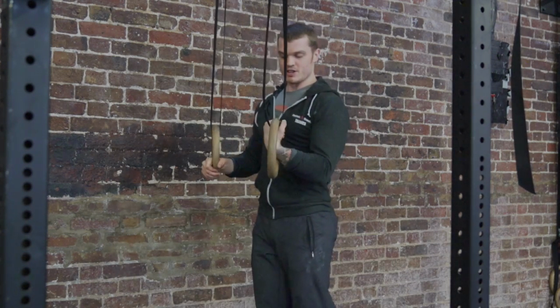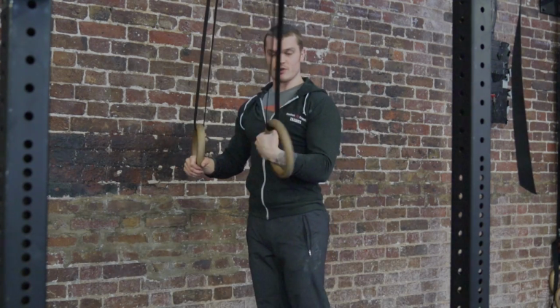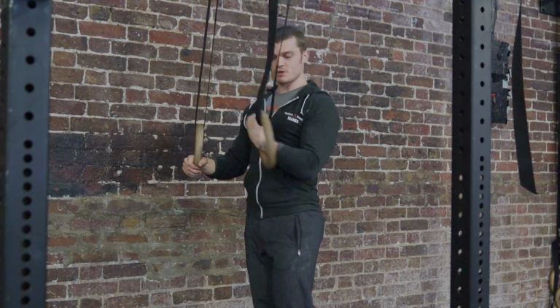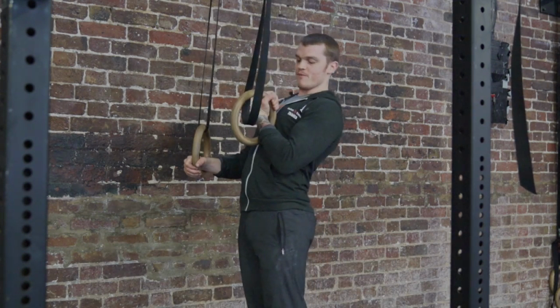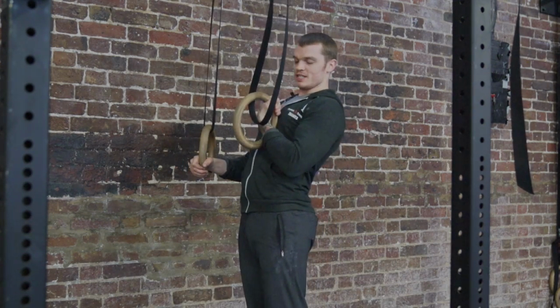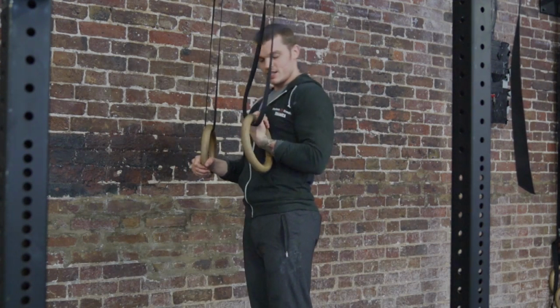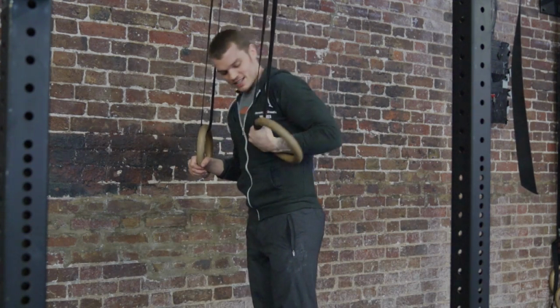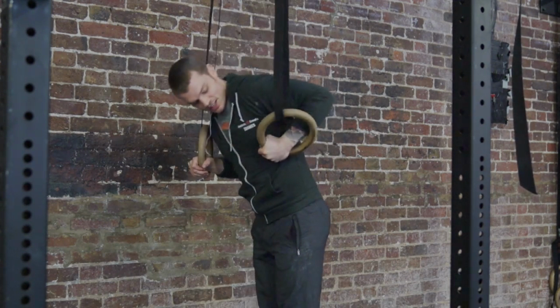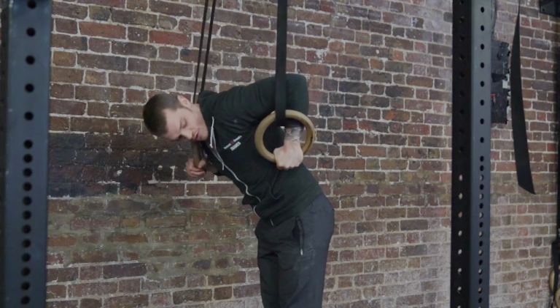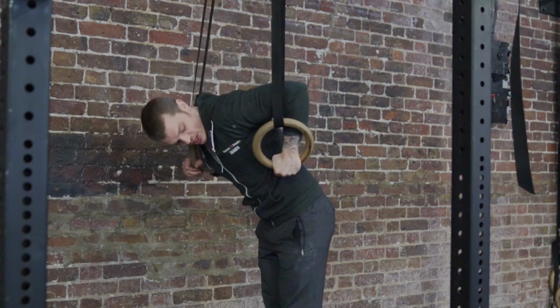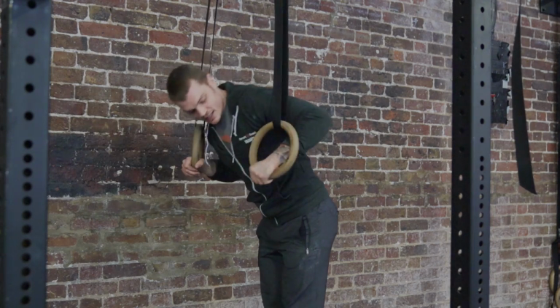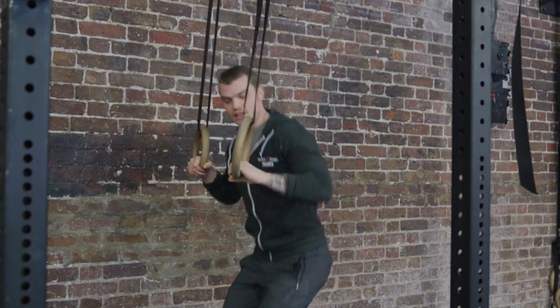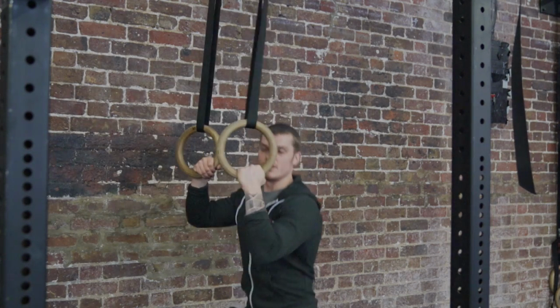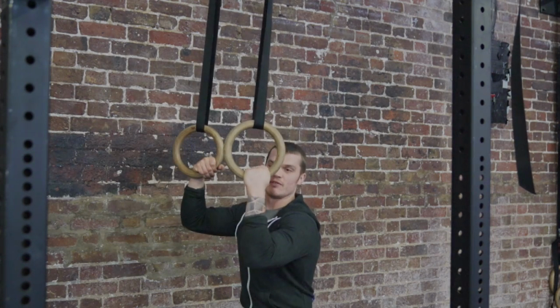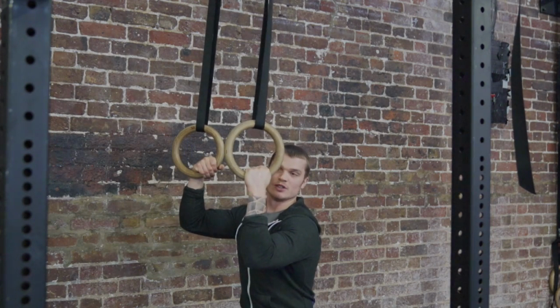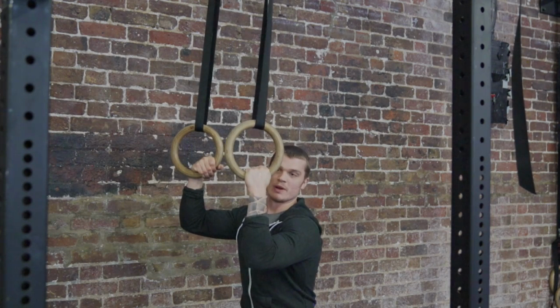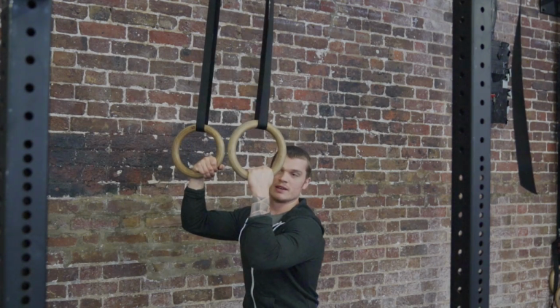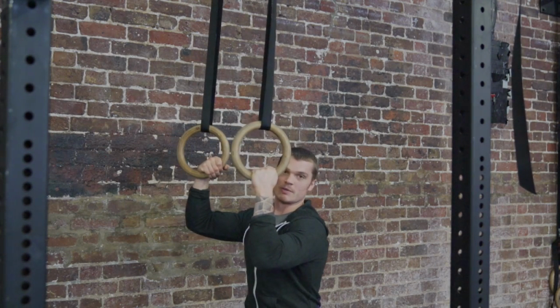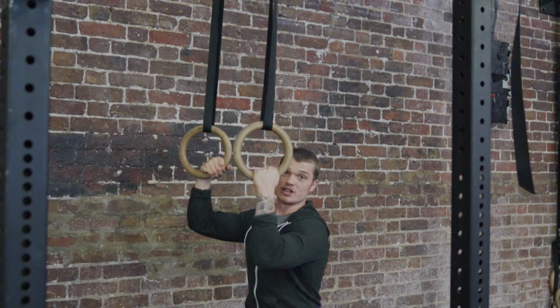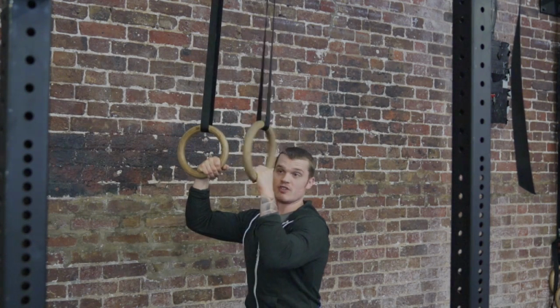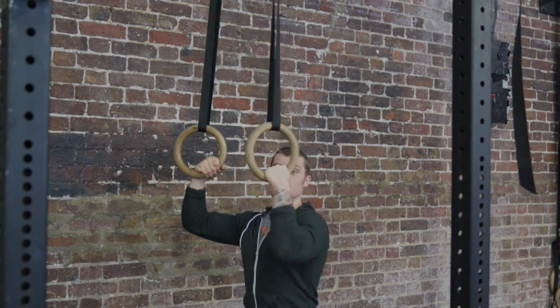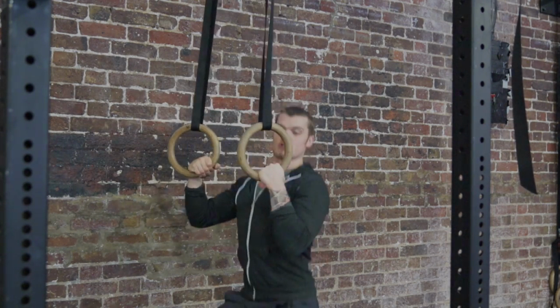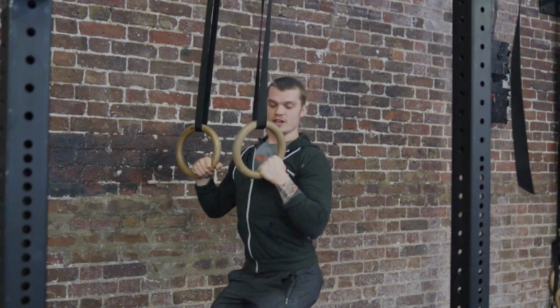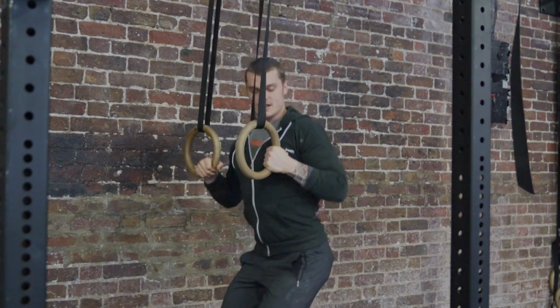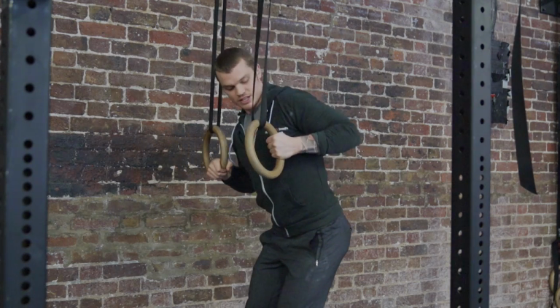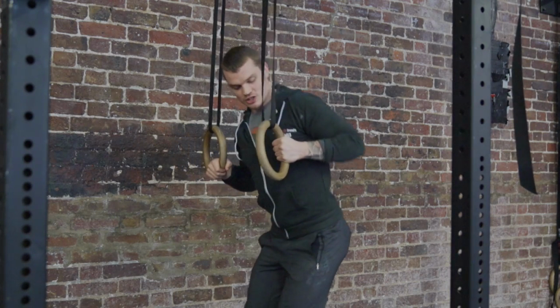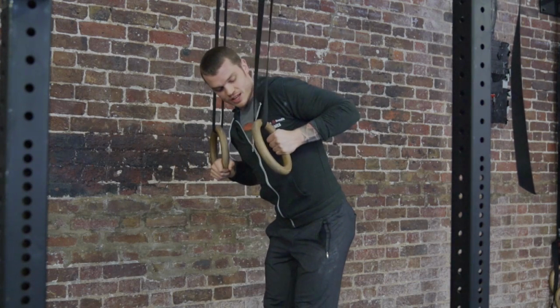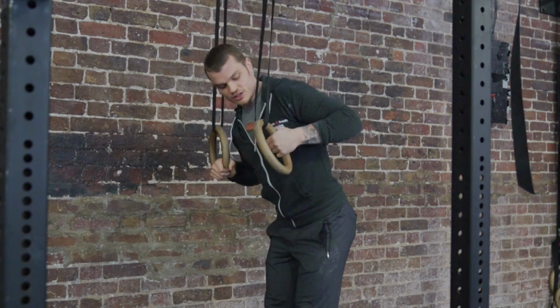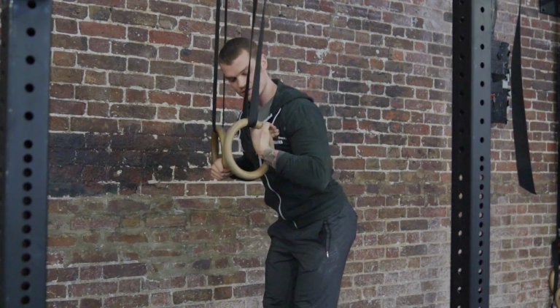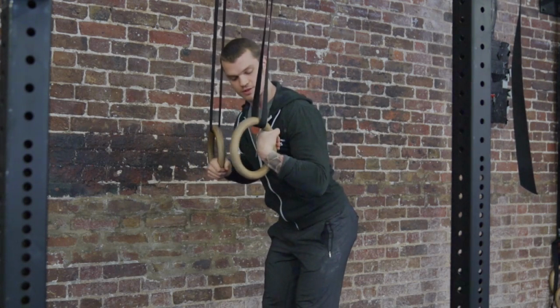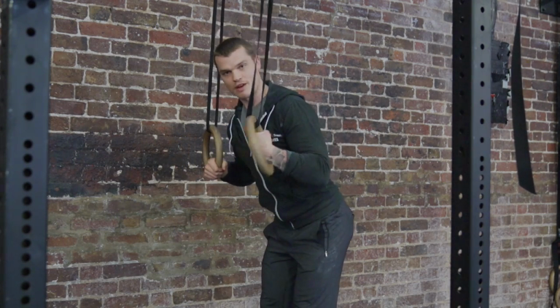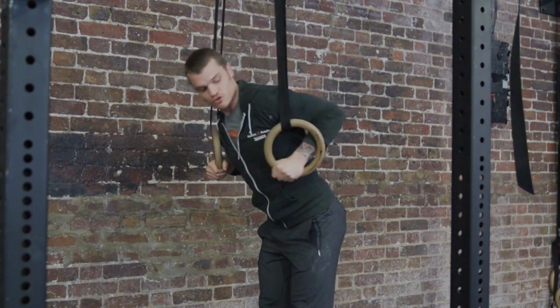The reason we use a false grip is when we come for that transition, it's gonna make that turnover much easier than if you have a loose grip. That loose grip is gonna make the transition really difficult as you come up on the rings — that transition through is gonna be really hard to do. That's why we use the false grip.